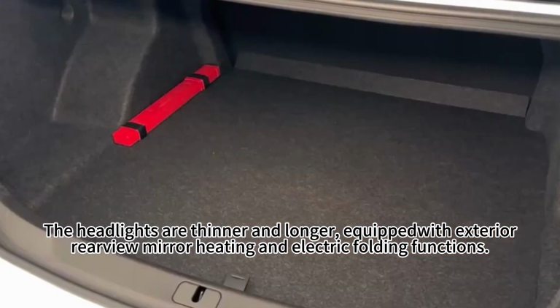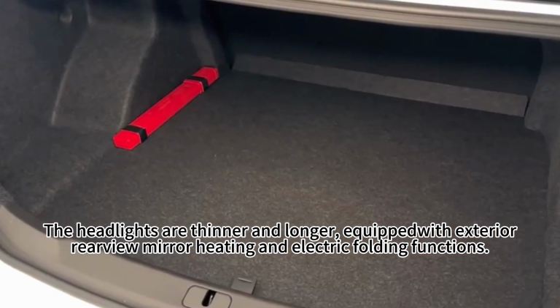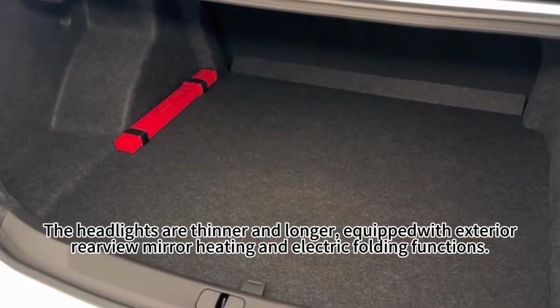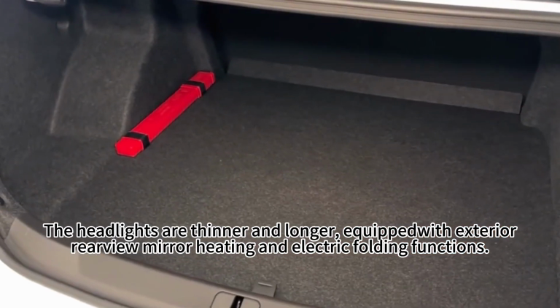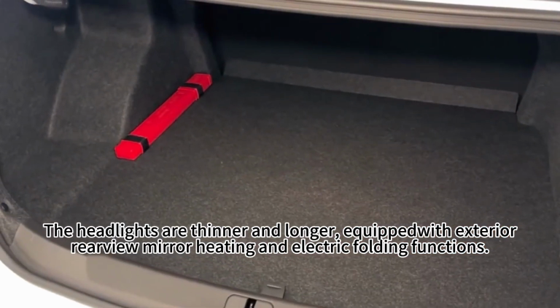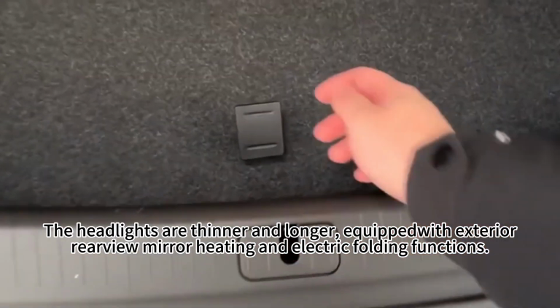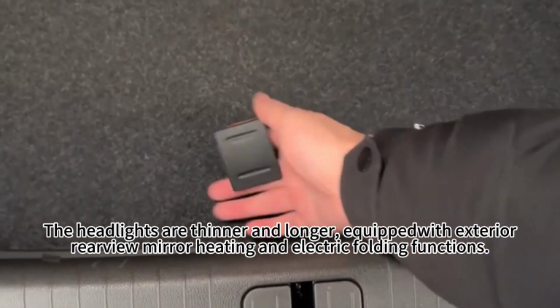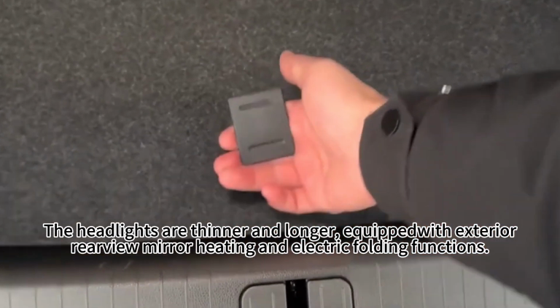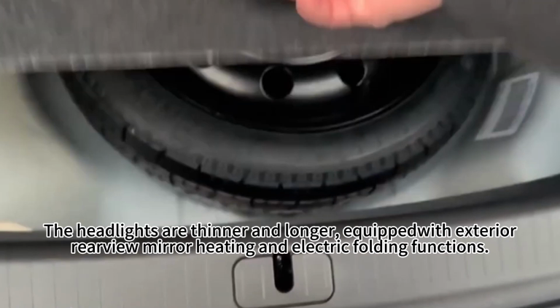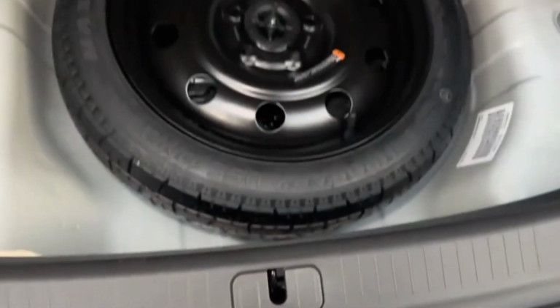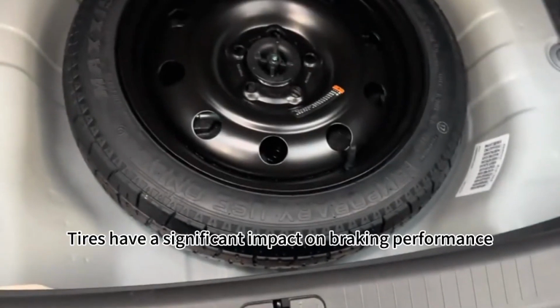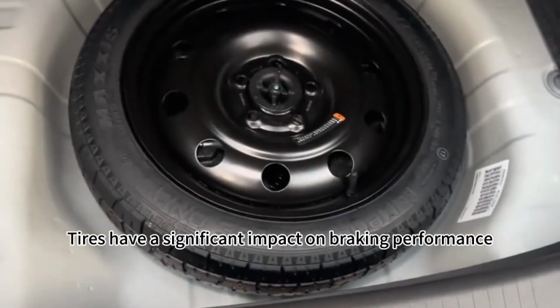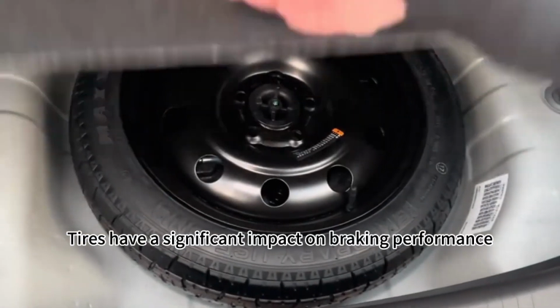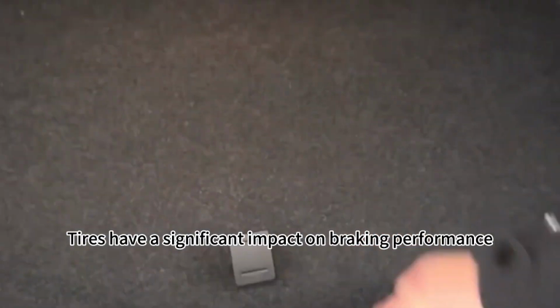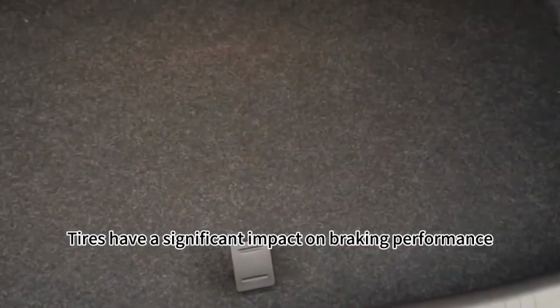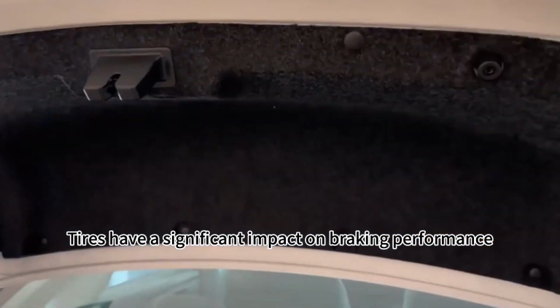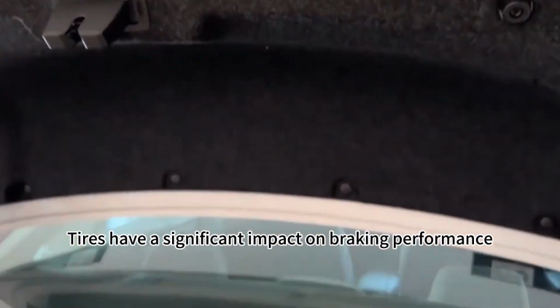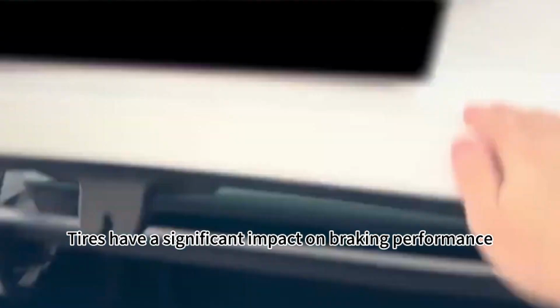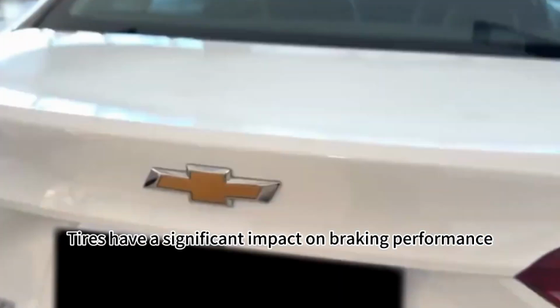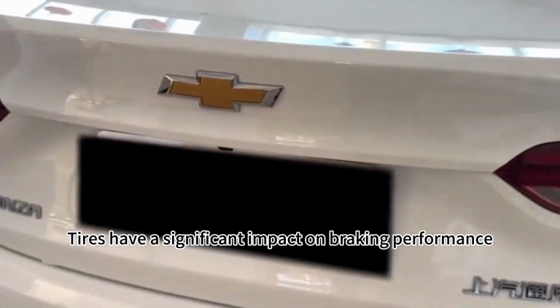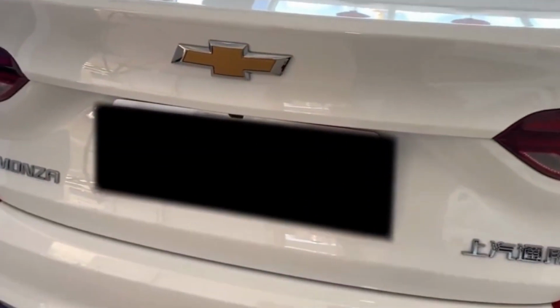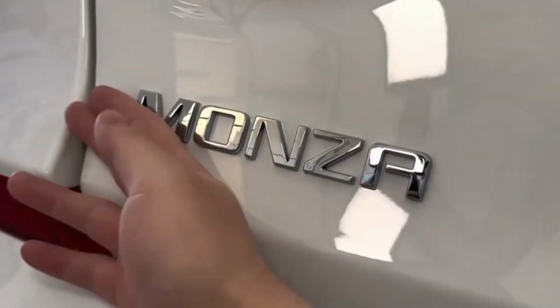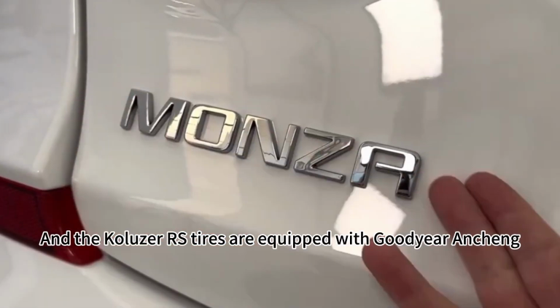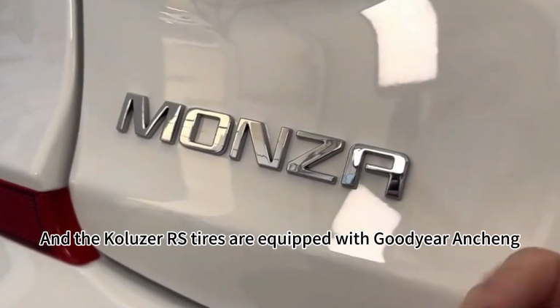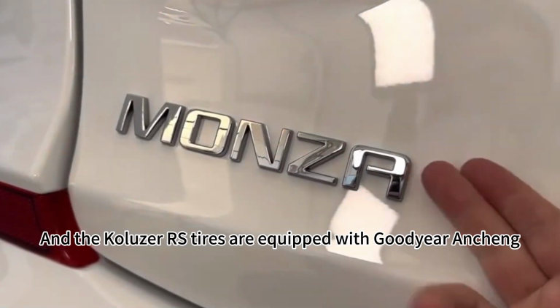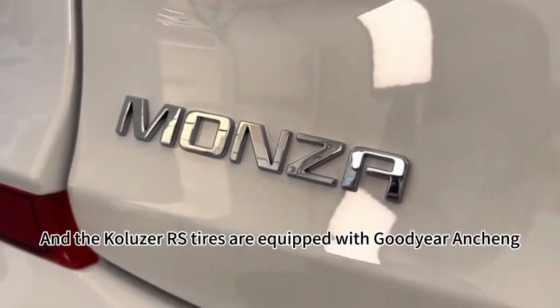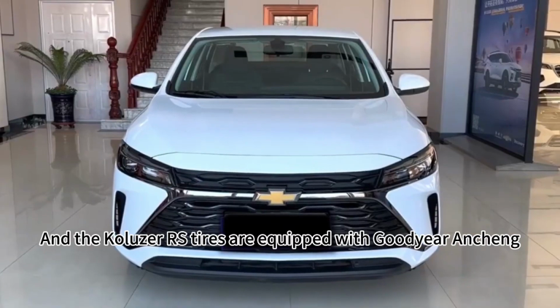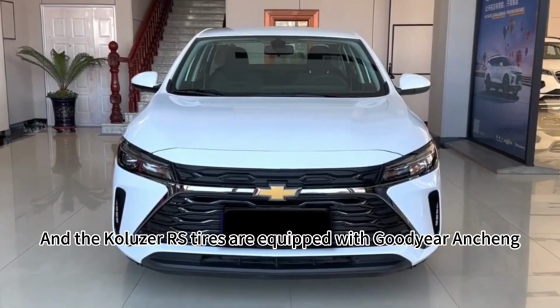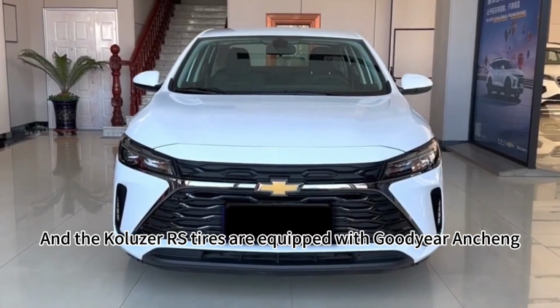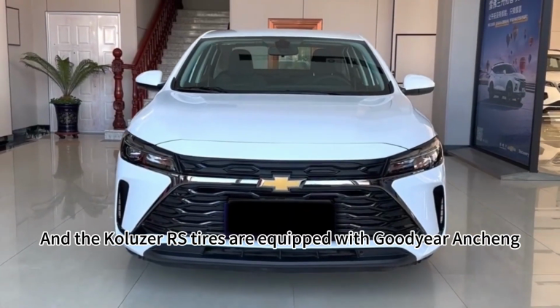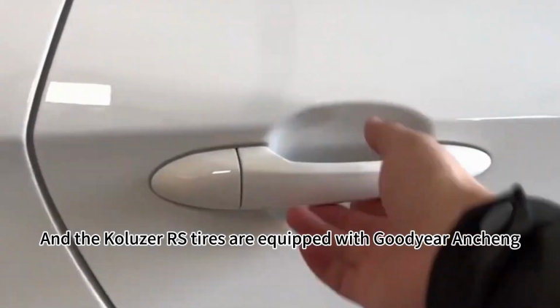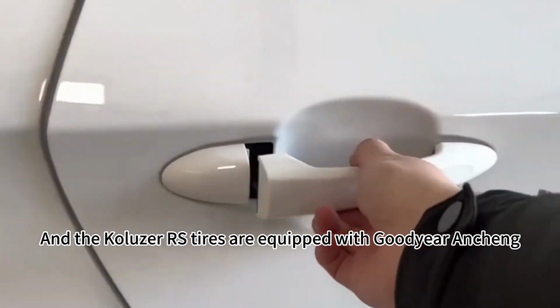Rear-view mirror heating and electric folding functions are included. Tires have a significant impact on braking performance, and the Collezer RS tires are equipped with Goodyear Enchant.